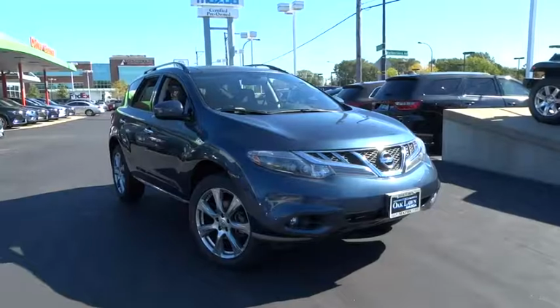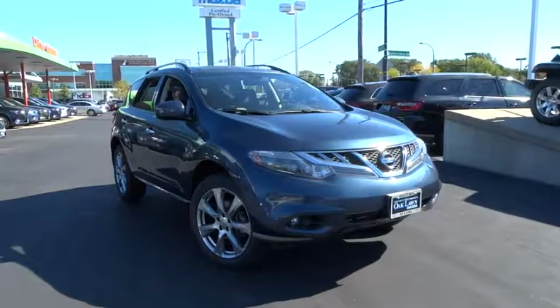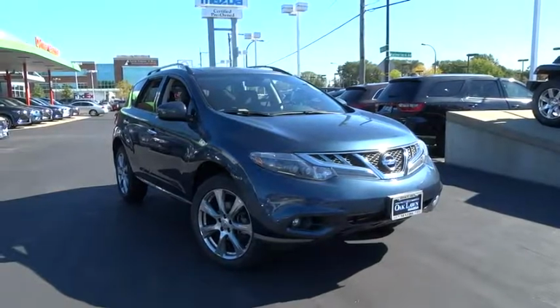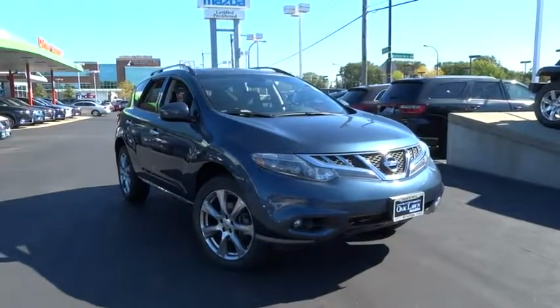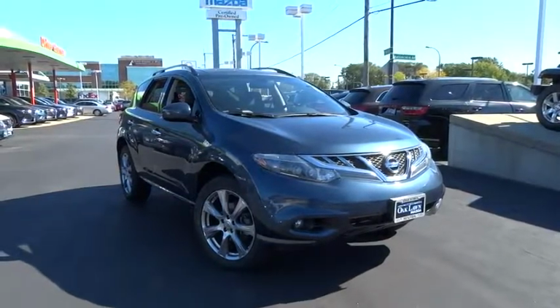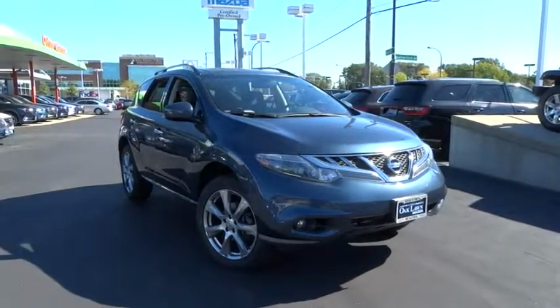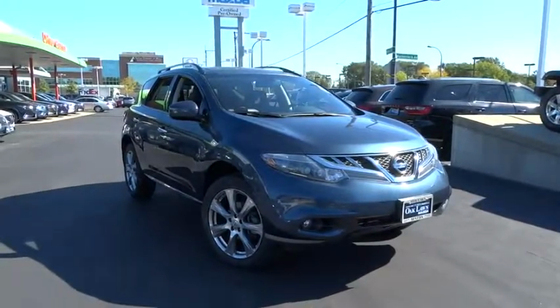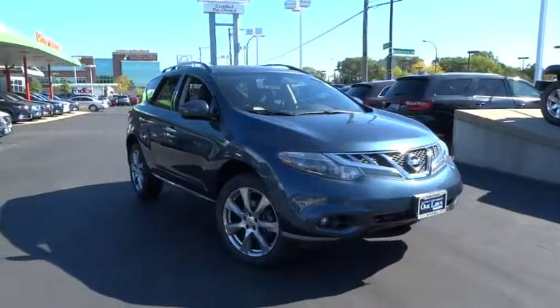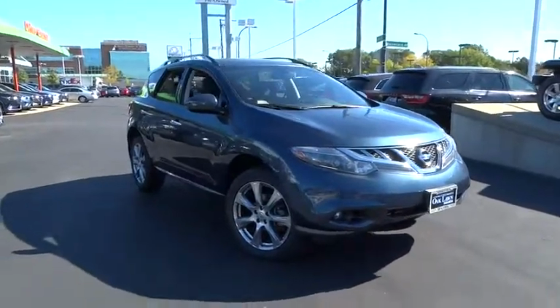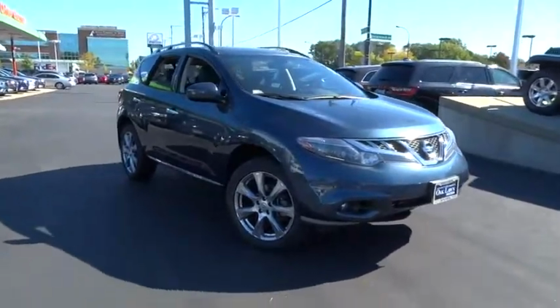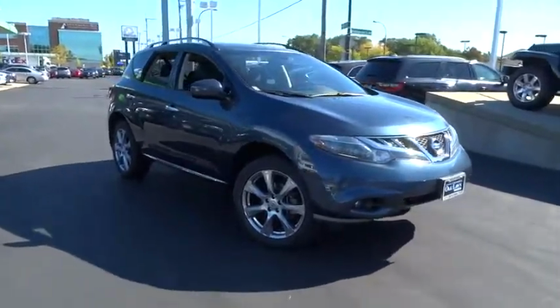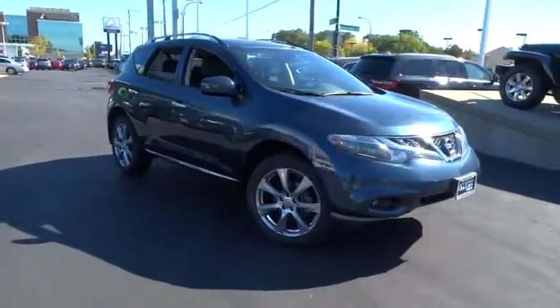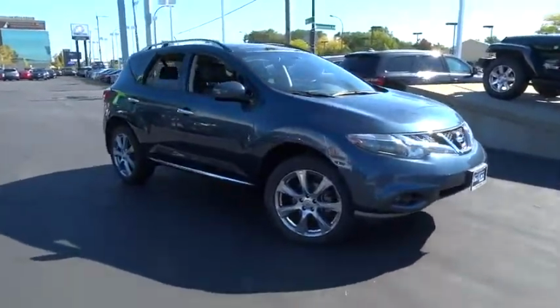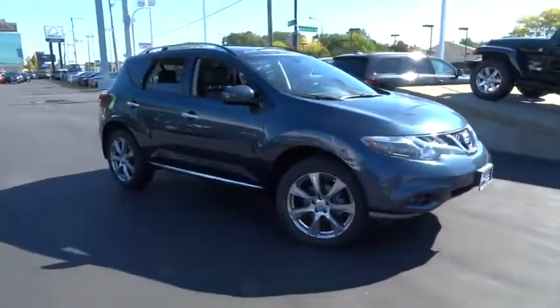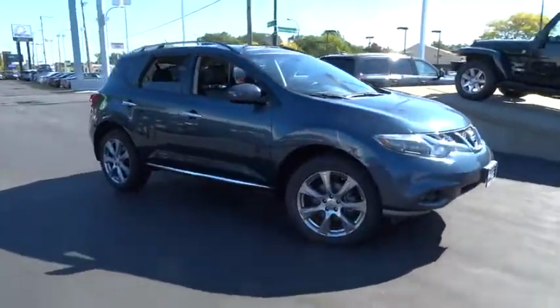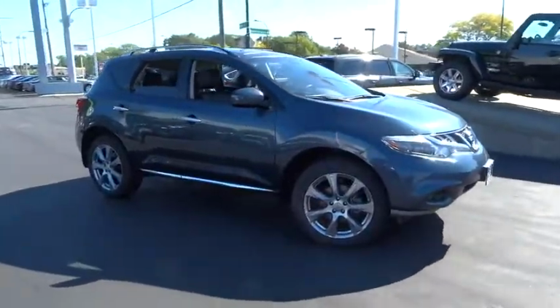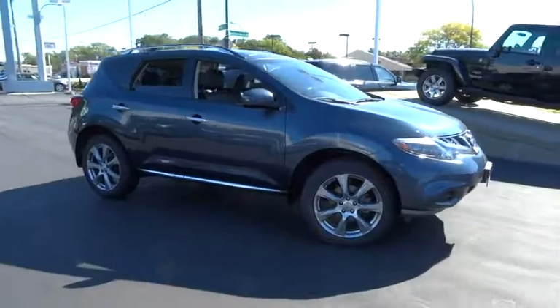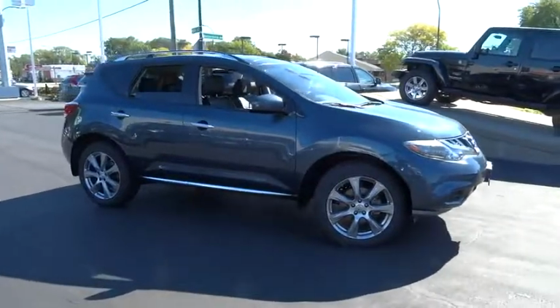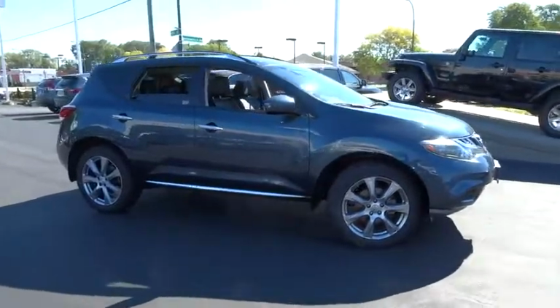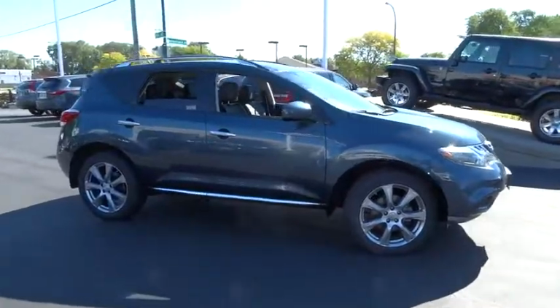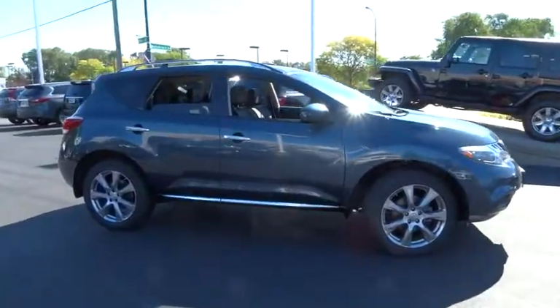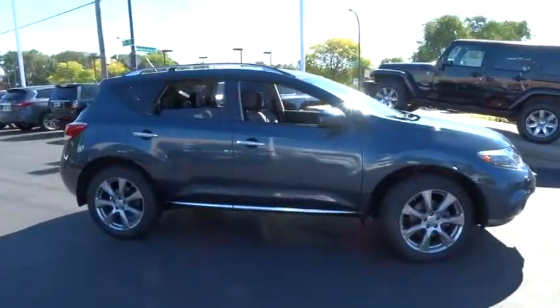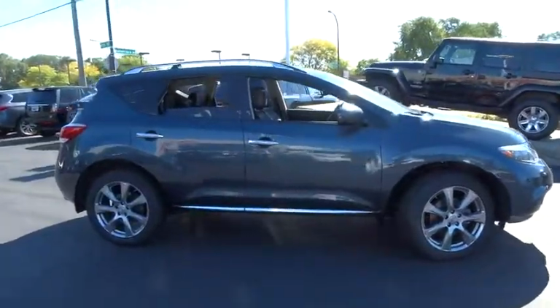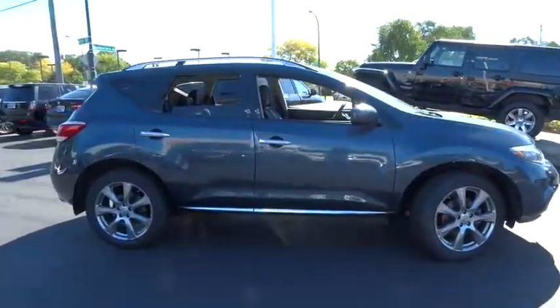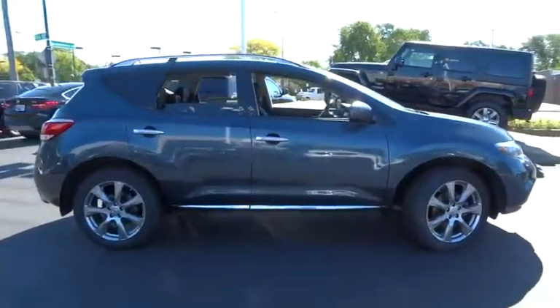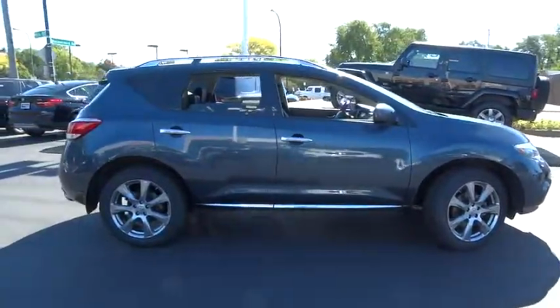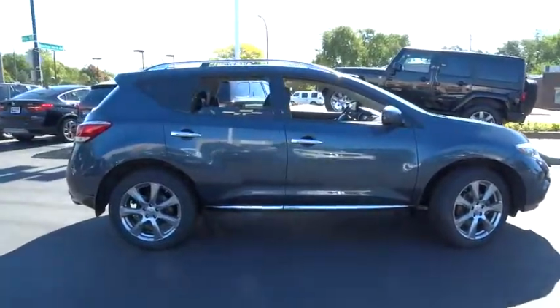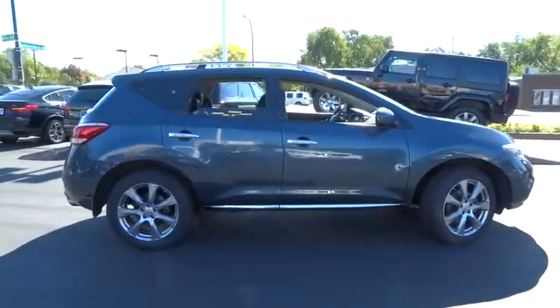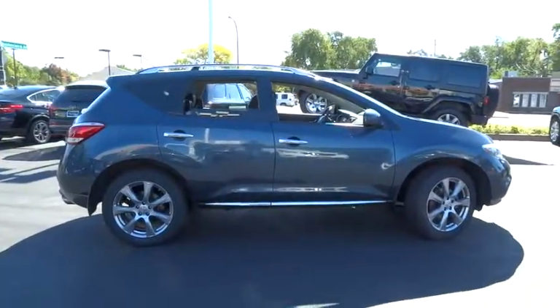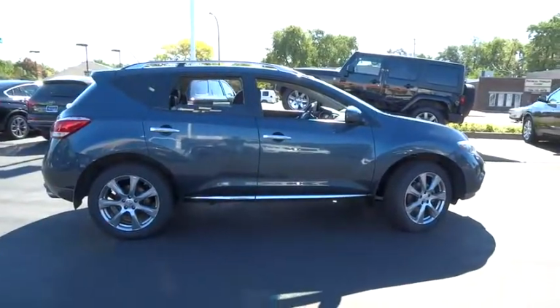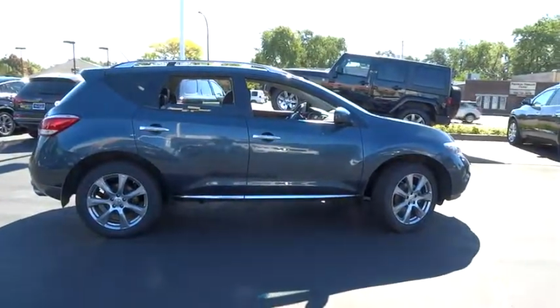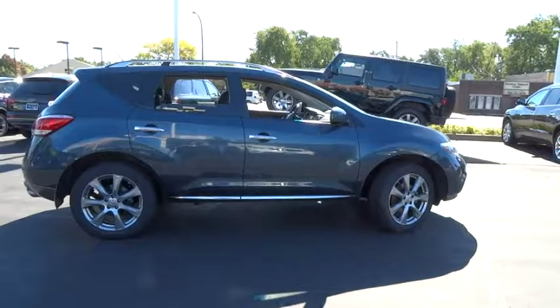The 2013 Nissan Murano. The peace of mind of award-winning safety, including a five-star rating for side impact crash safety, comes standard with the Nissan Murano.